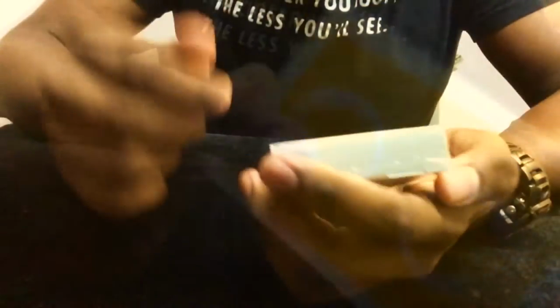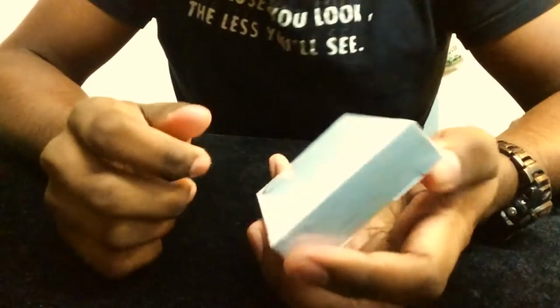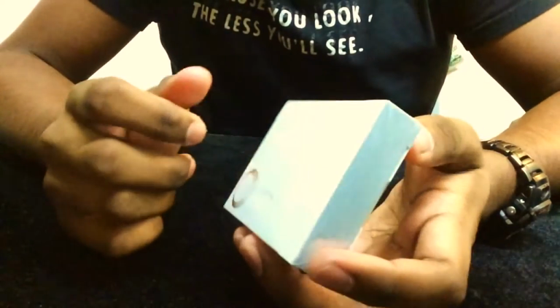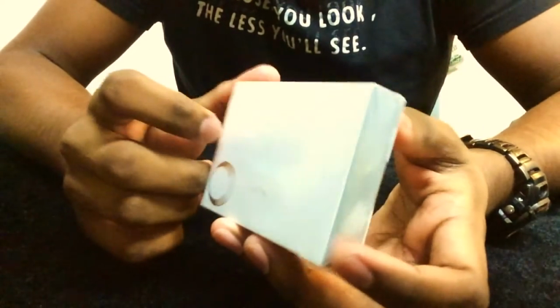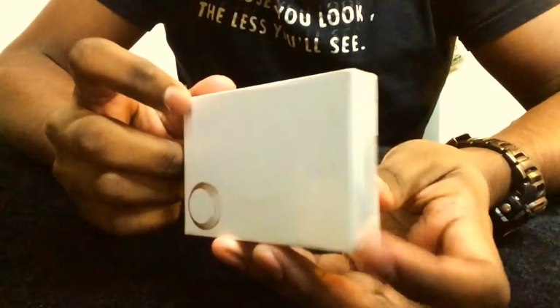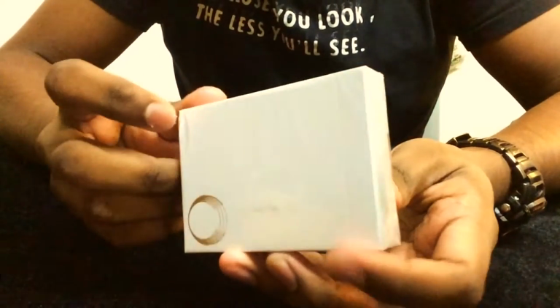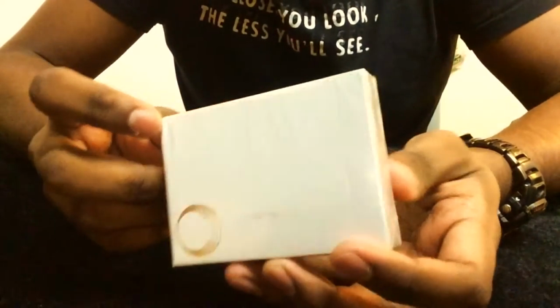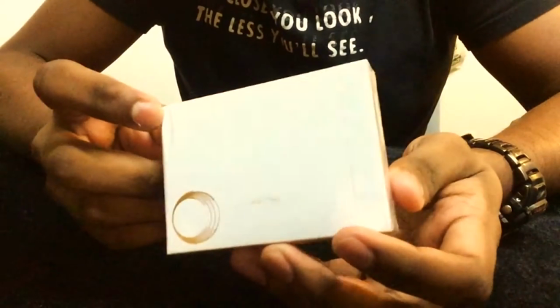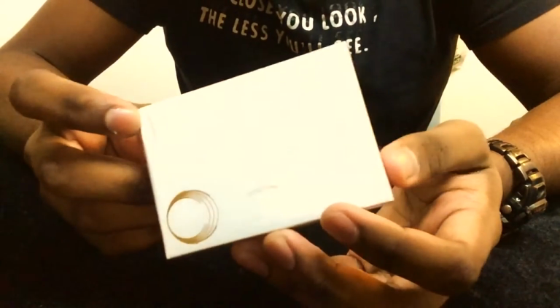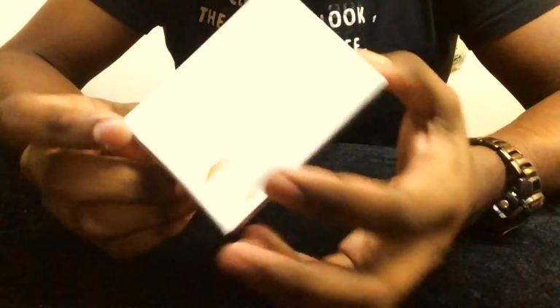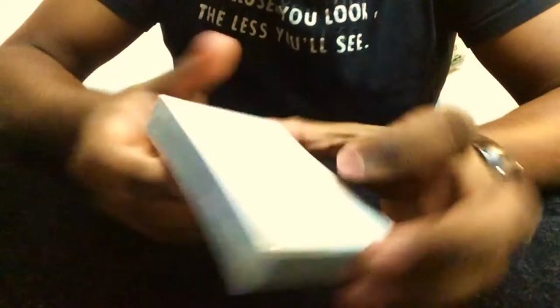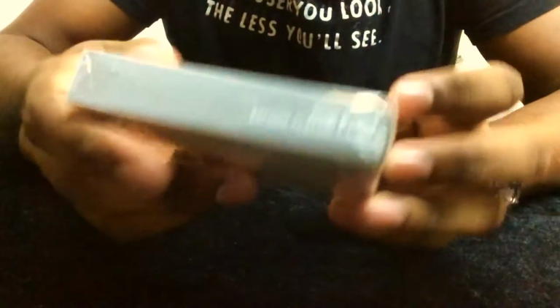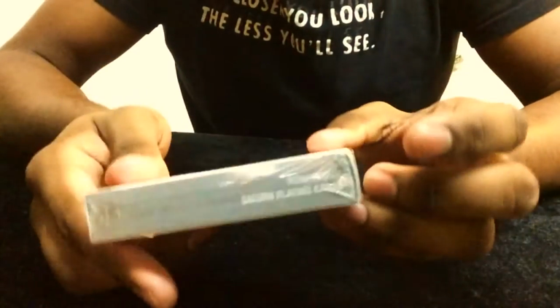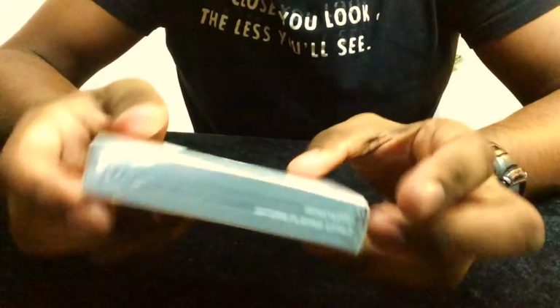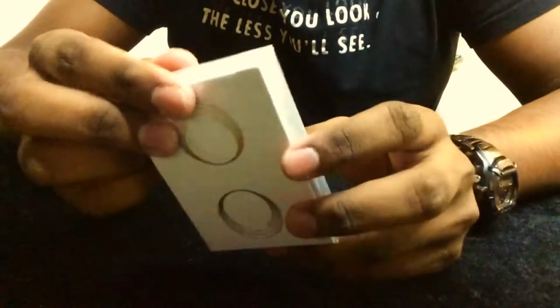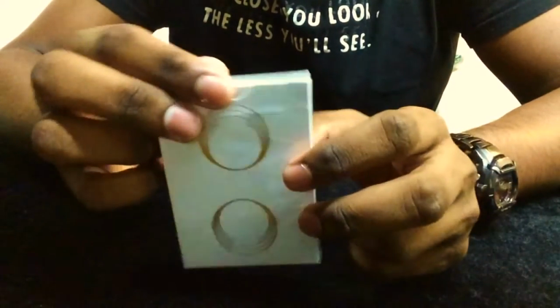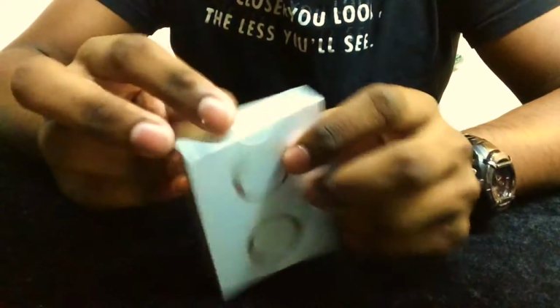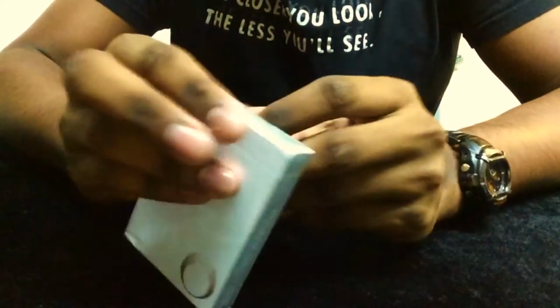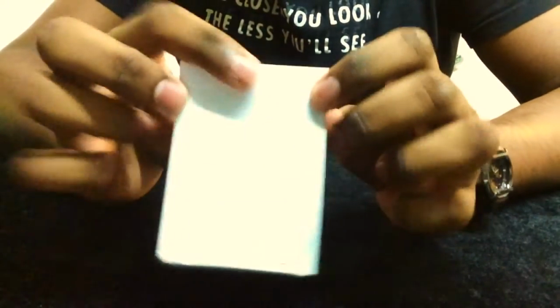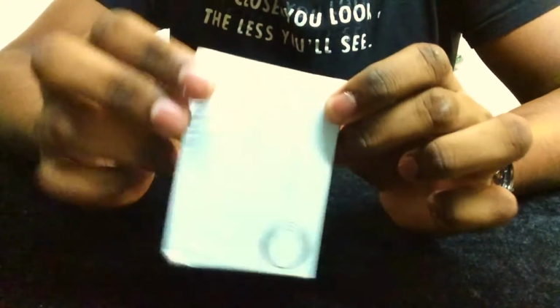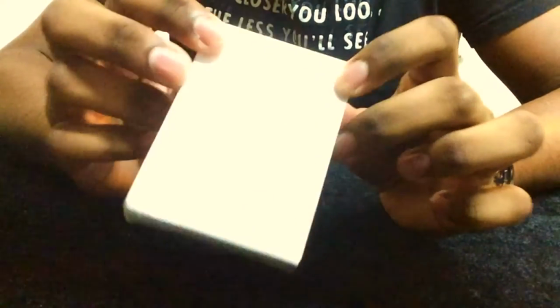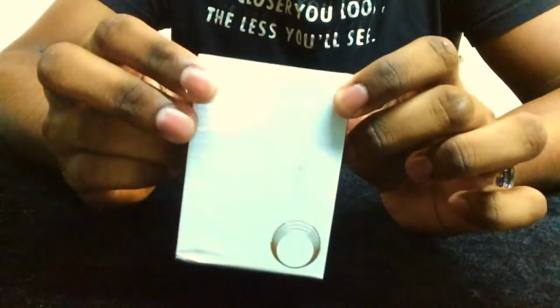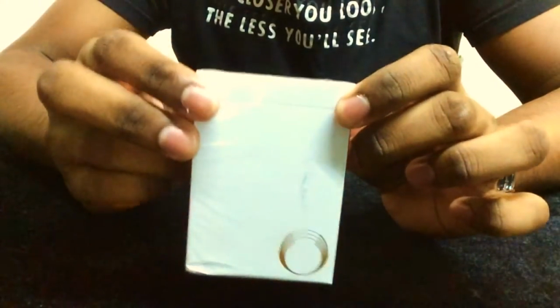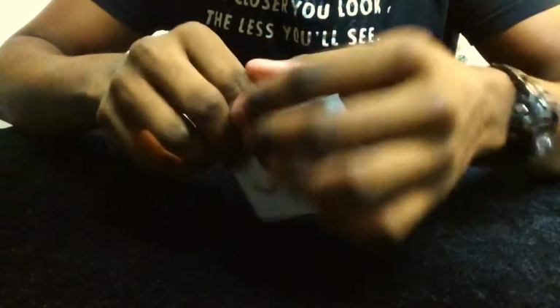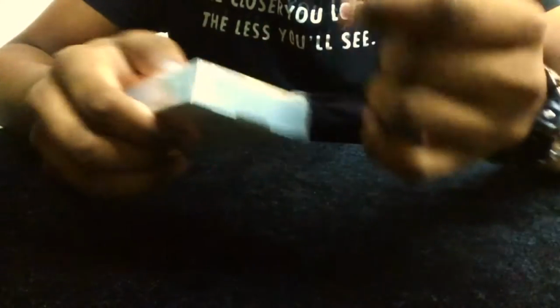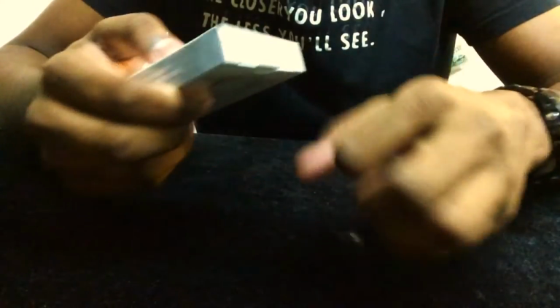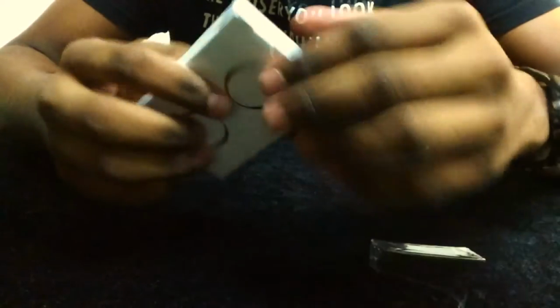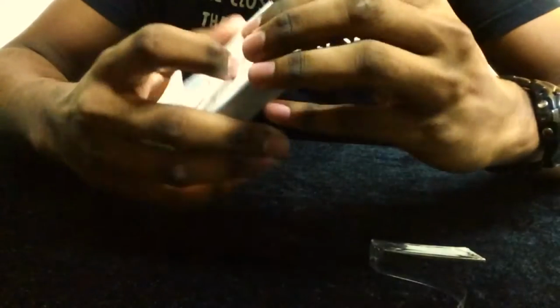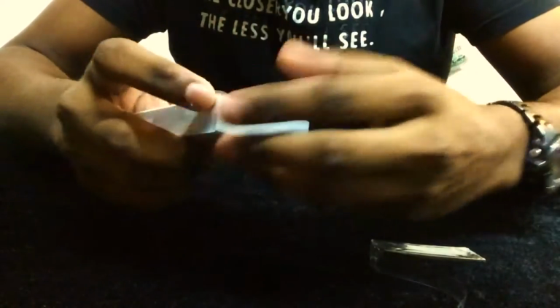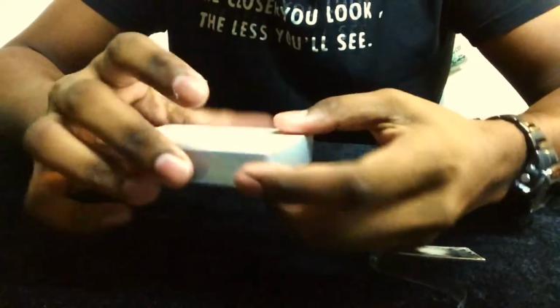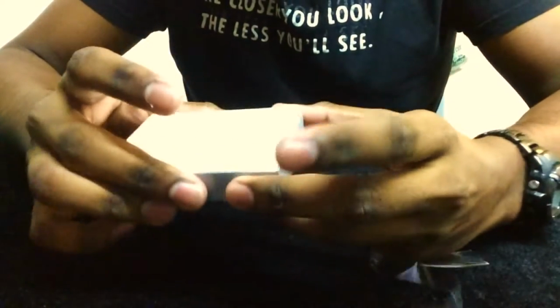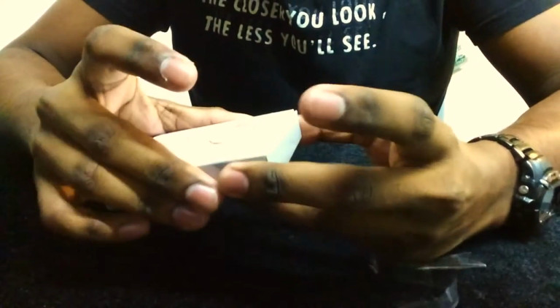Hey guys, today we're going to be doing a deck unboxing and review of the Honeycomb Saturn playing cards by Frankie Morales. Let's have a look. First we open the cellophane.